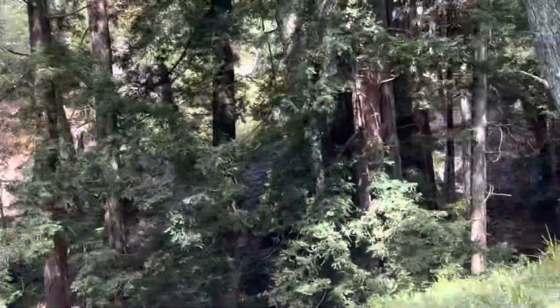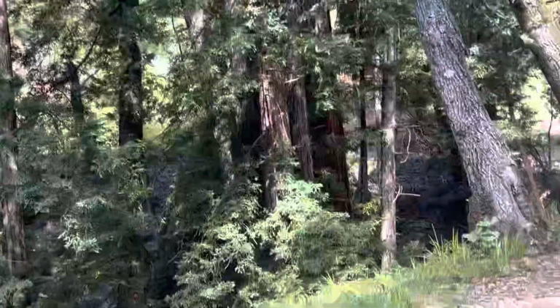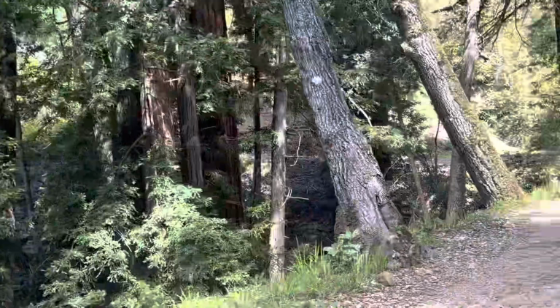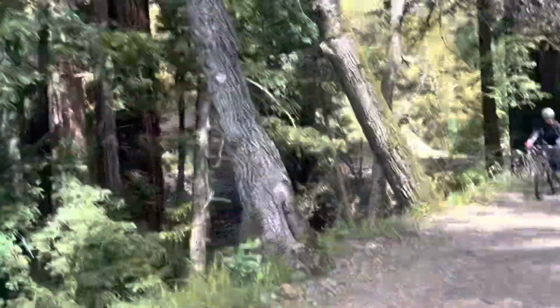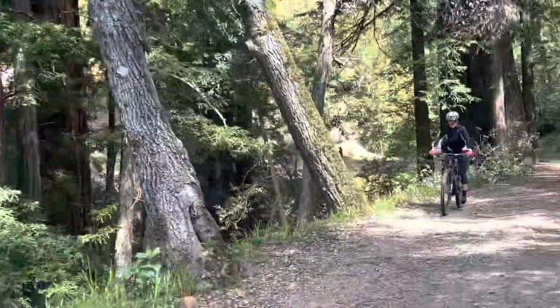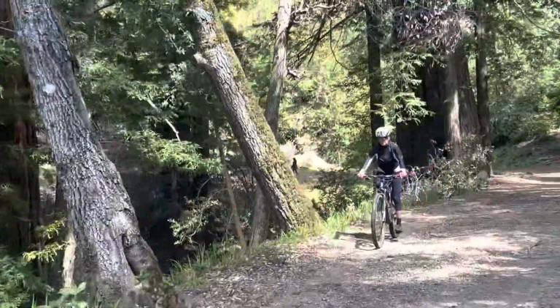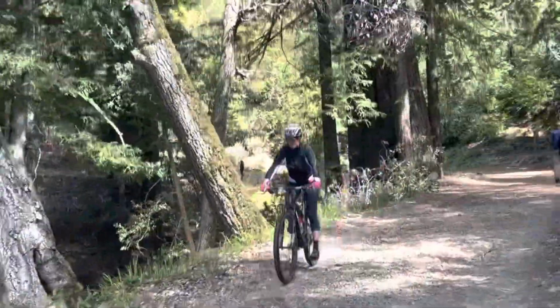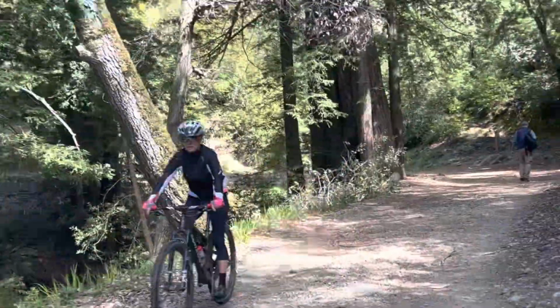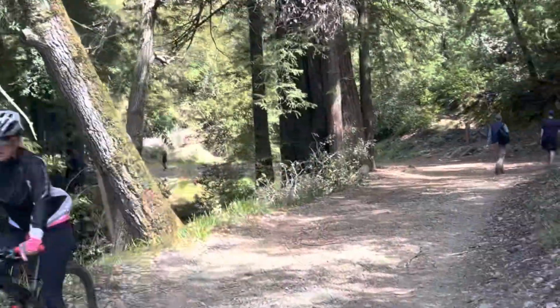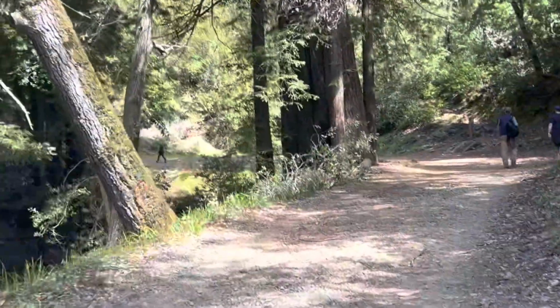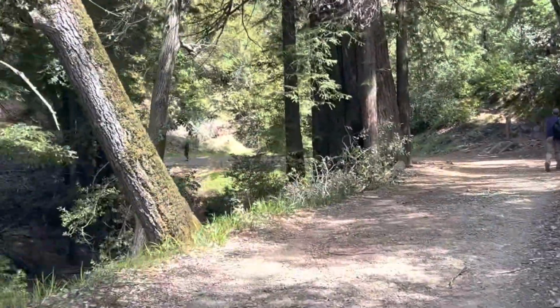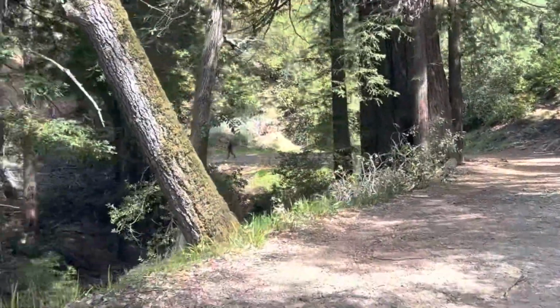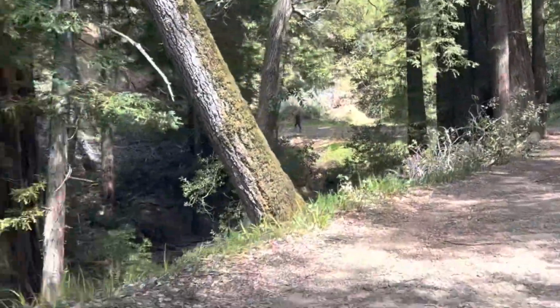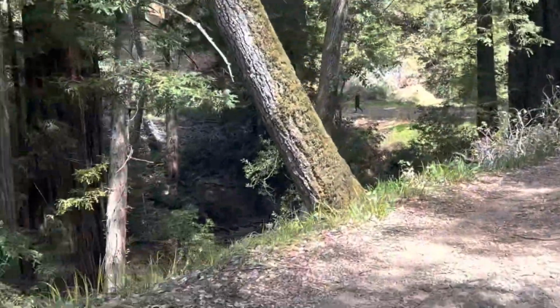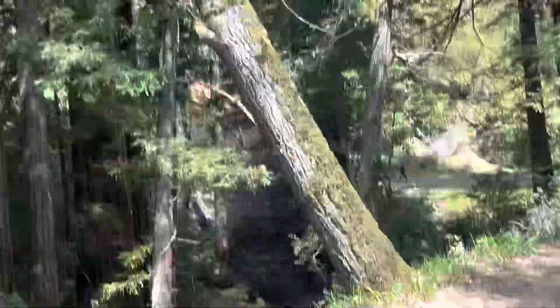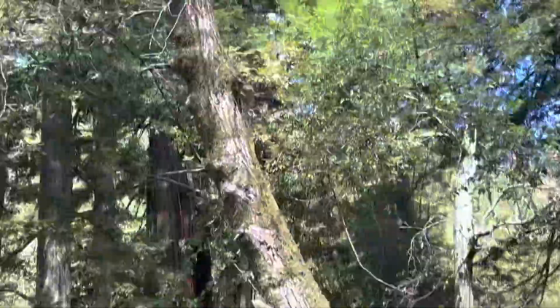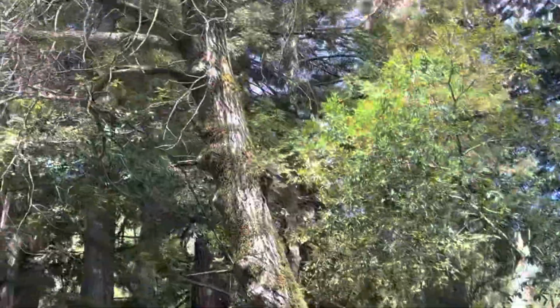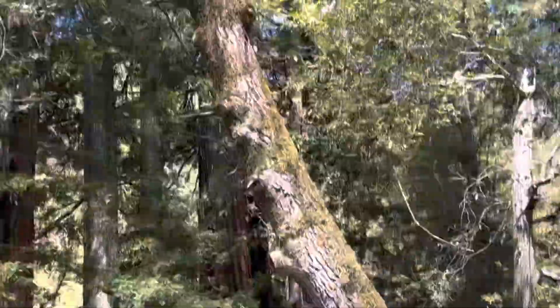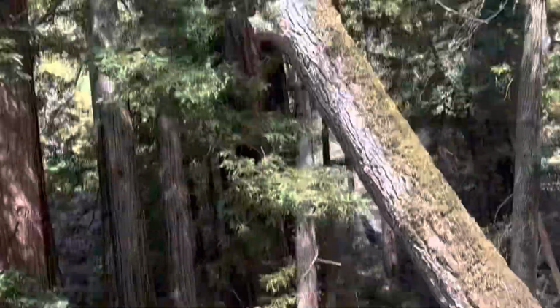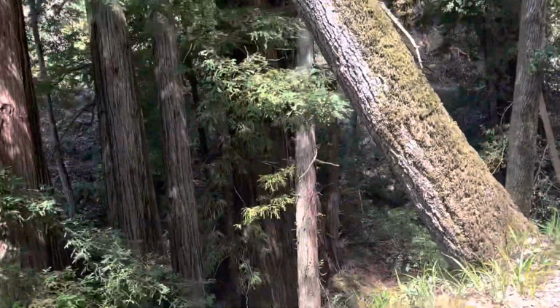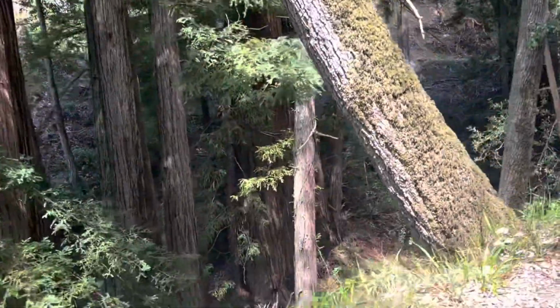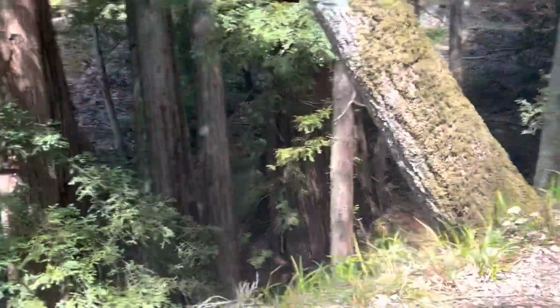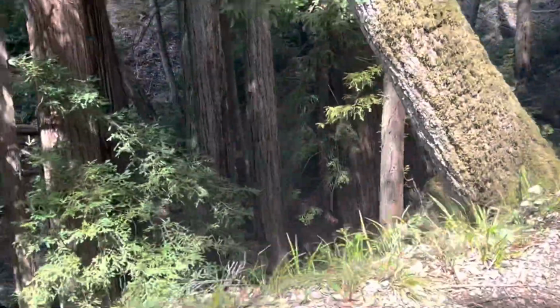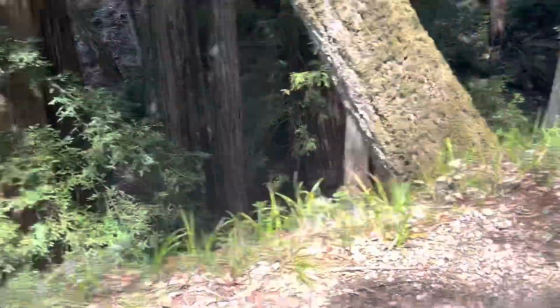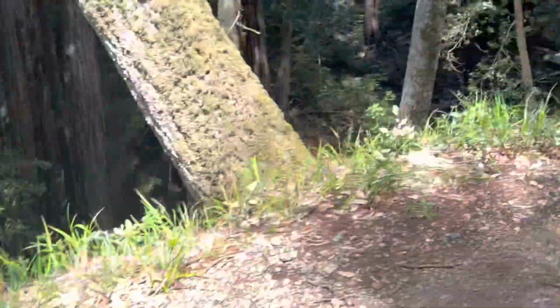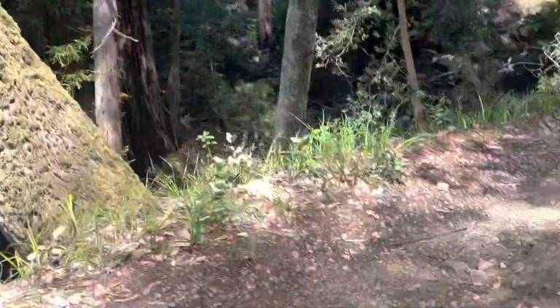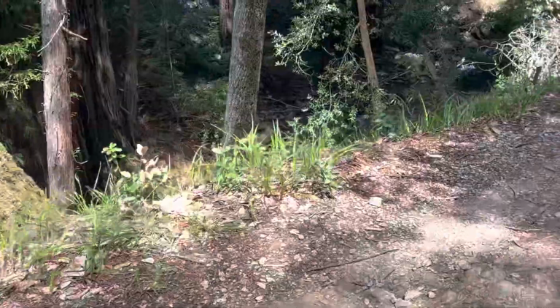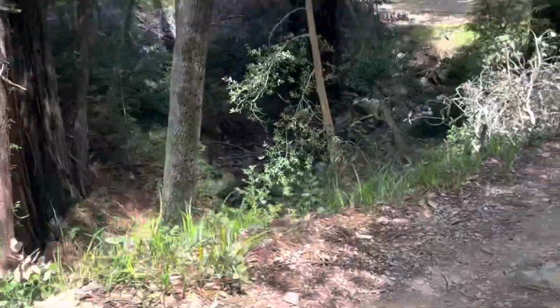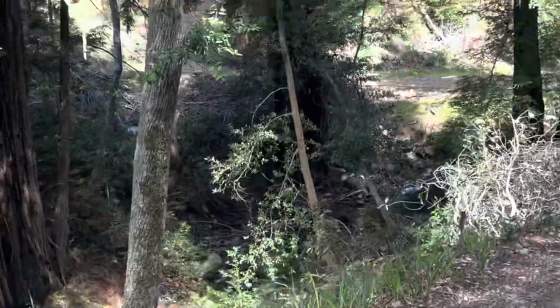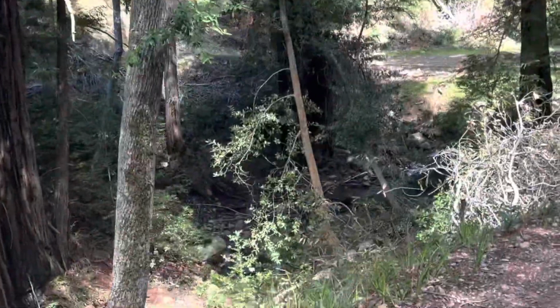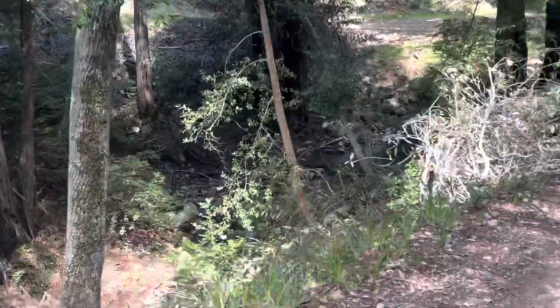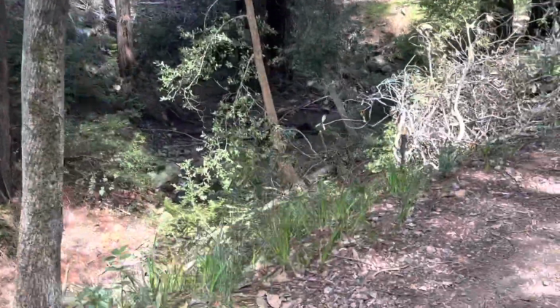Mount Tamalpais, near the woods — all this old growth redwood here. Look at the size of that one.